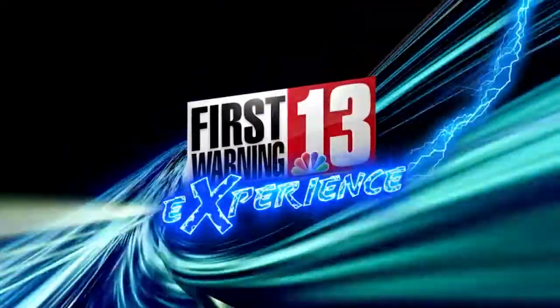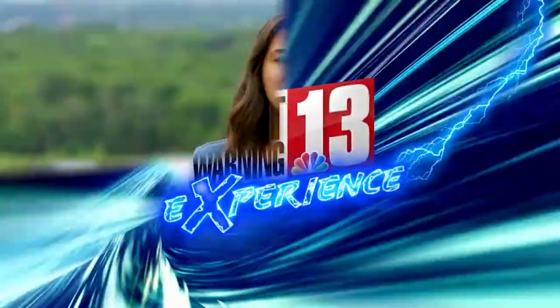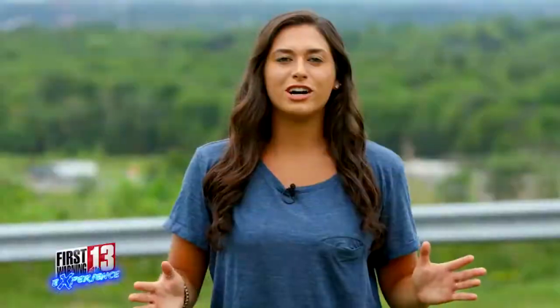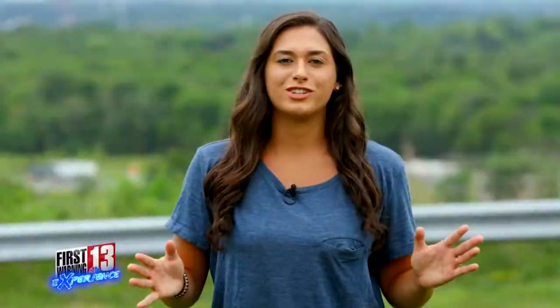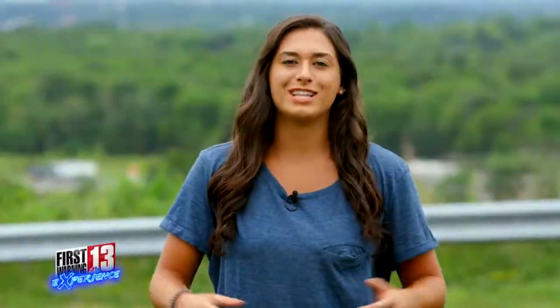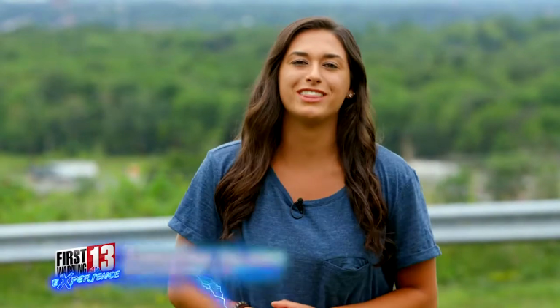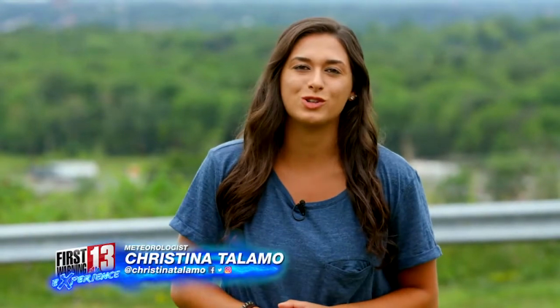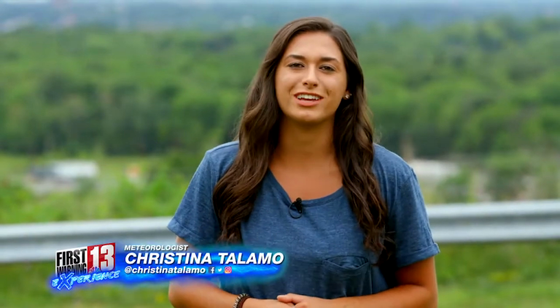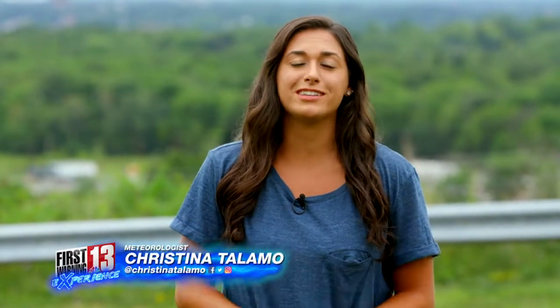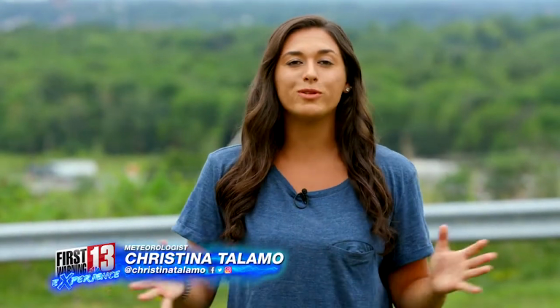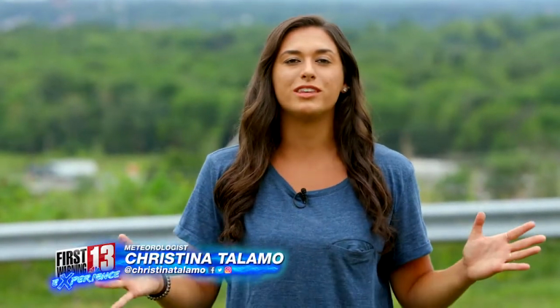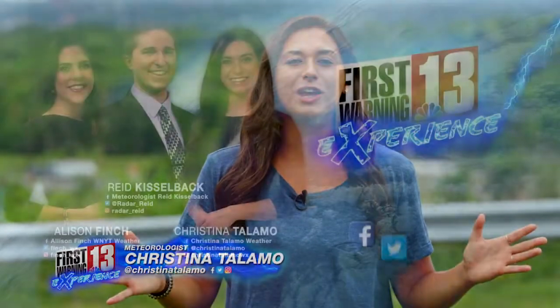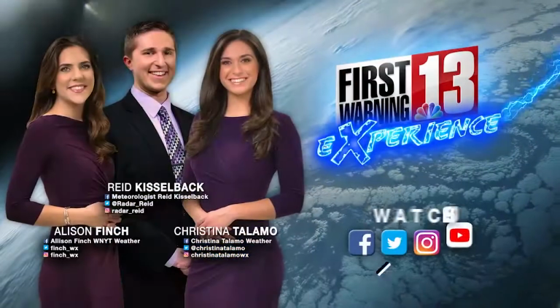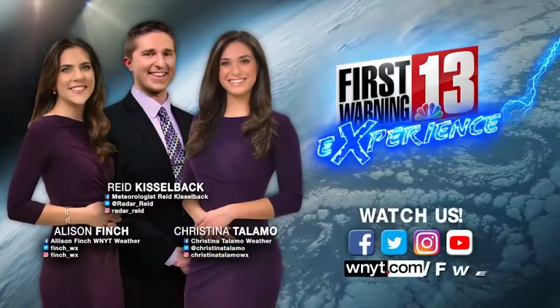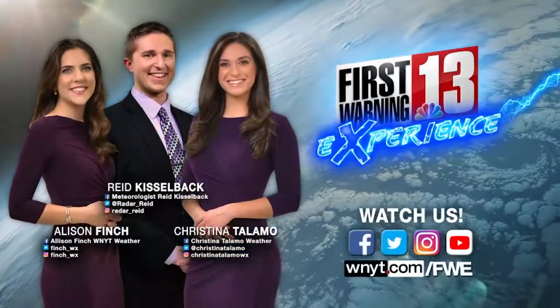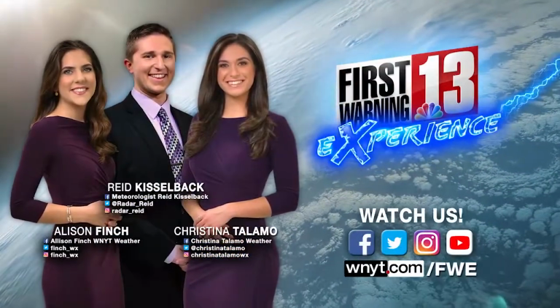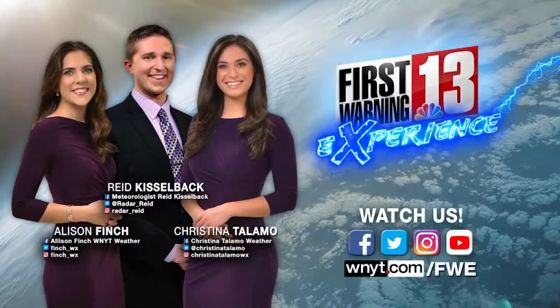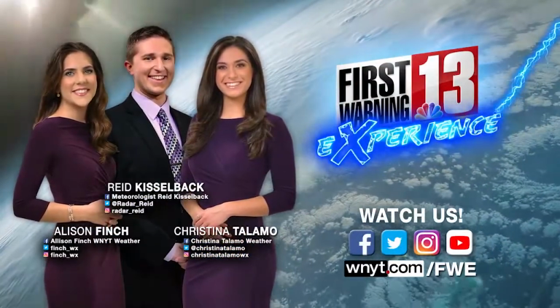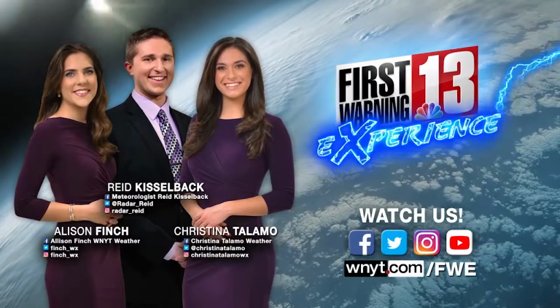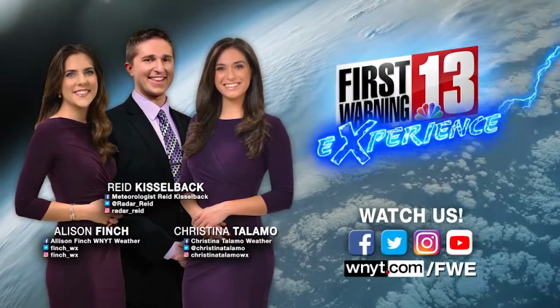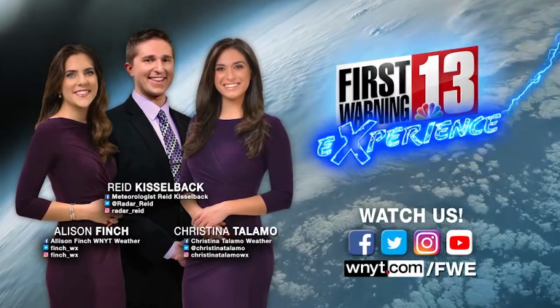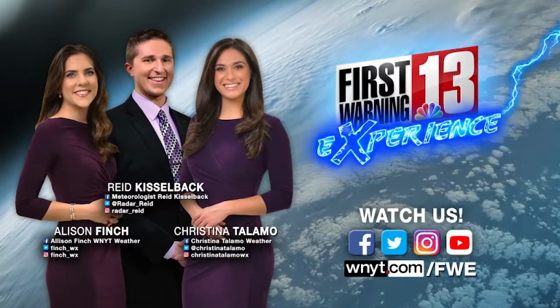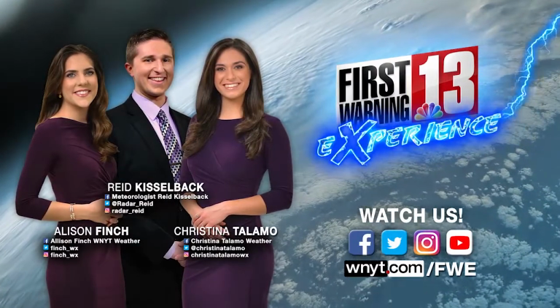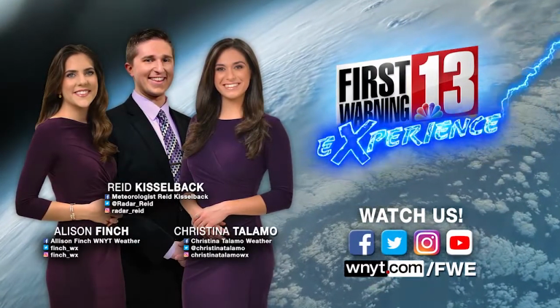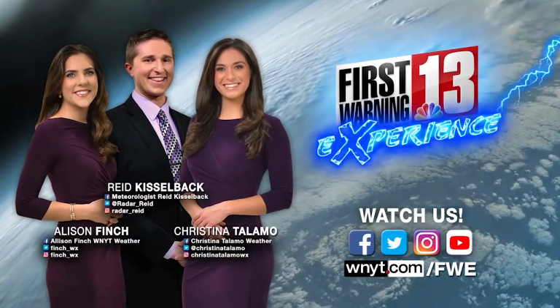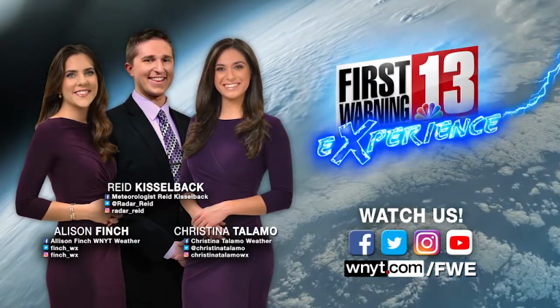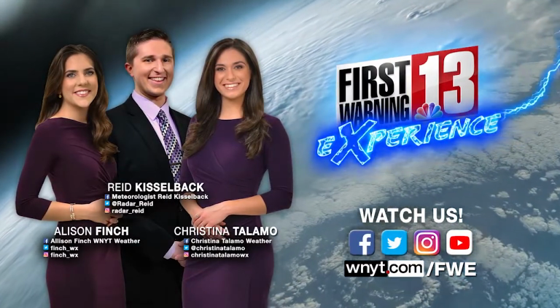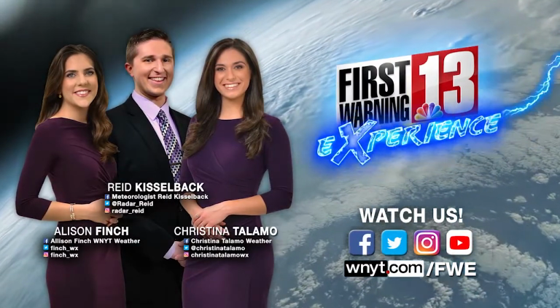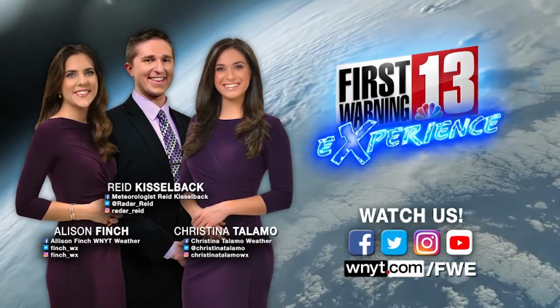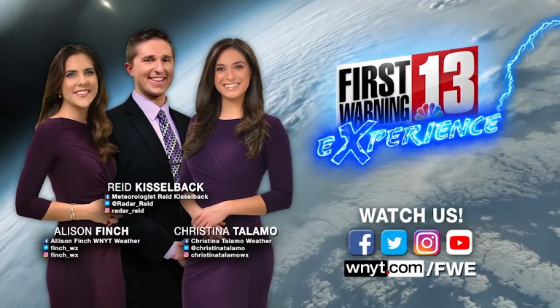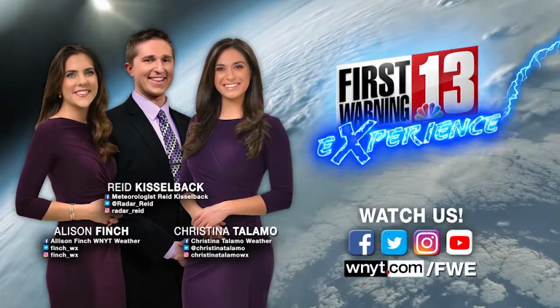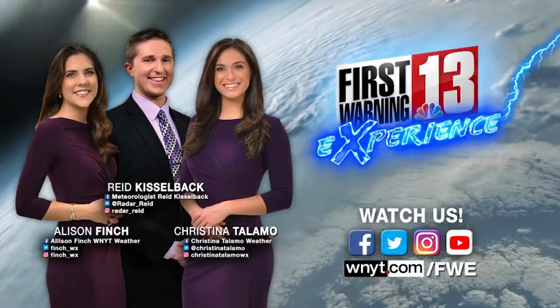Again, I'm meteorologist Christina Talamo with the First Warning Experience. I hope you enjoyed this video. Be sure to send us any other weather-related questions you may have — we would love to answer them. Be sure to check us out on our social media pages or send us an email. Thanks for watching.